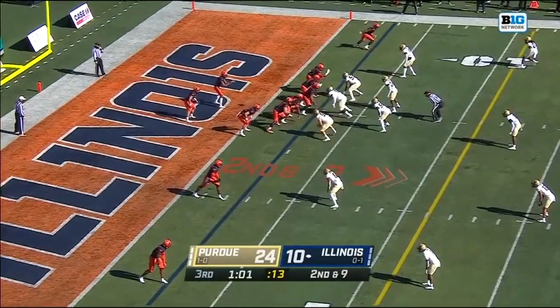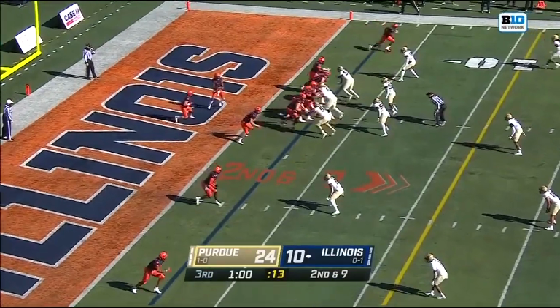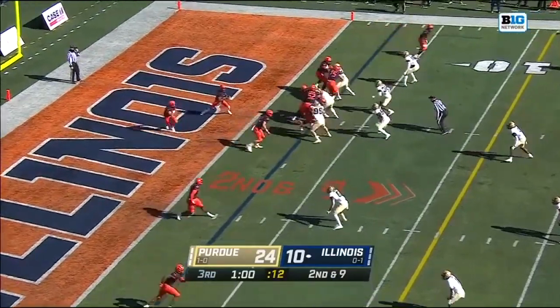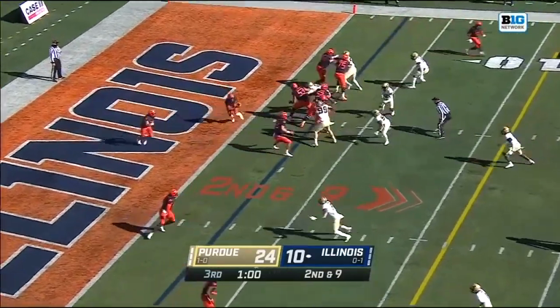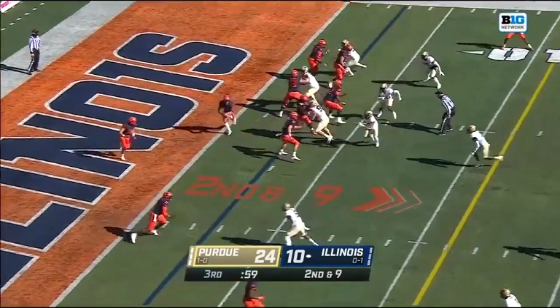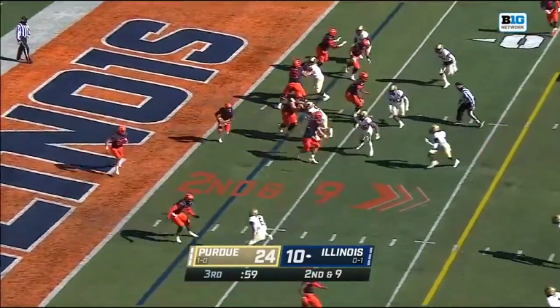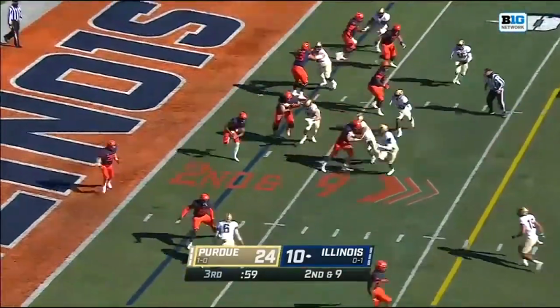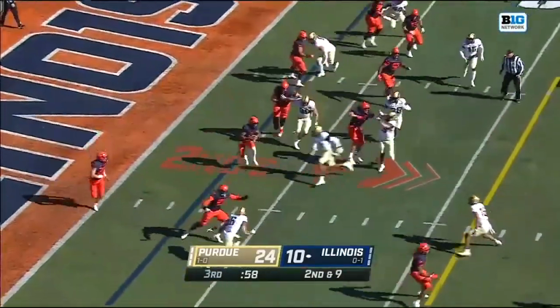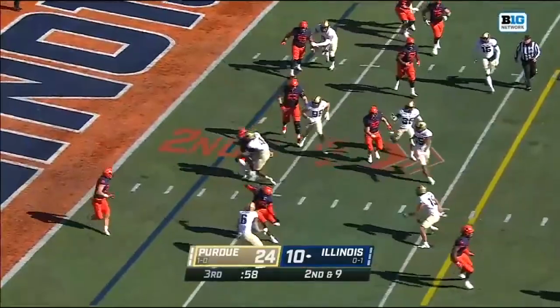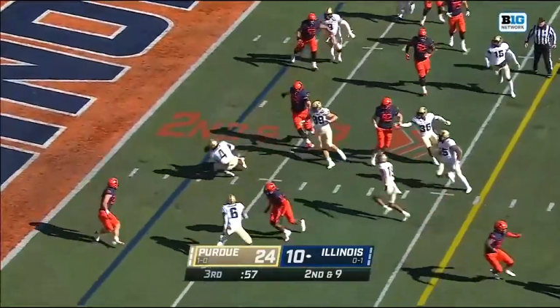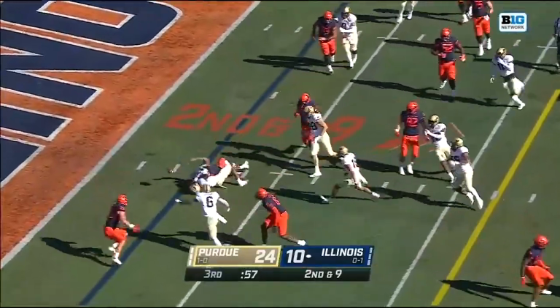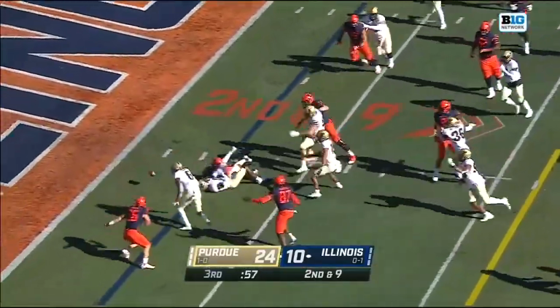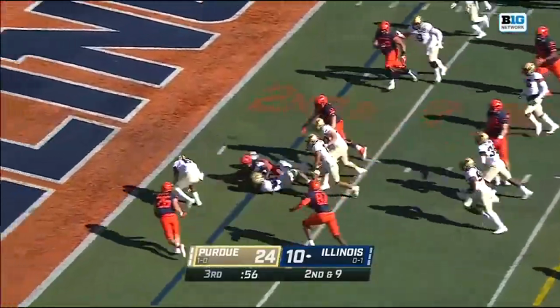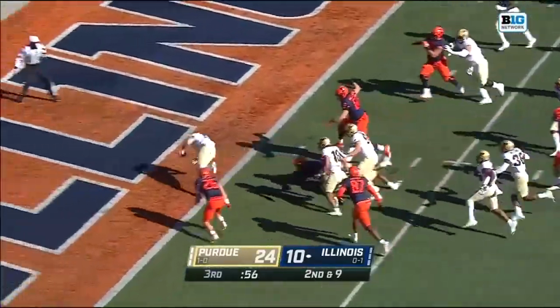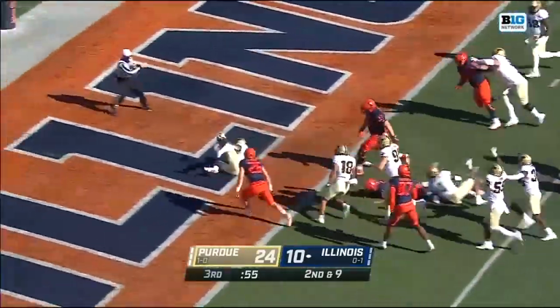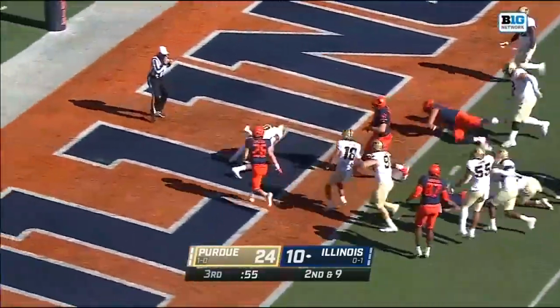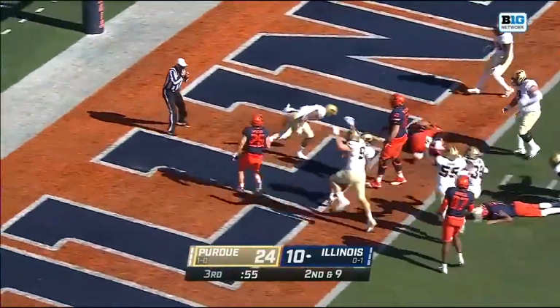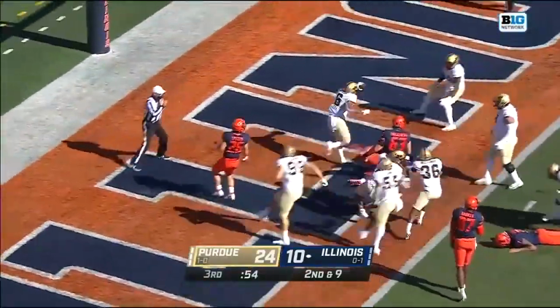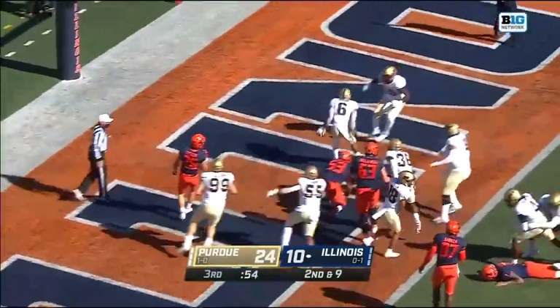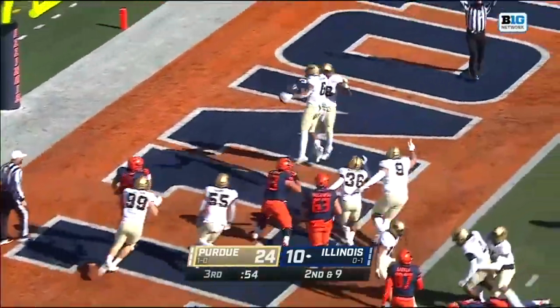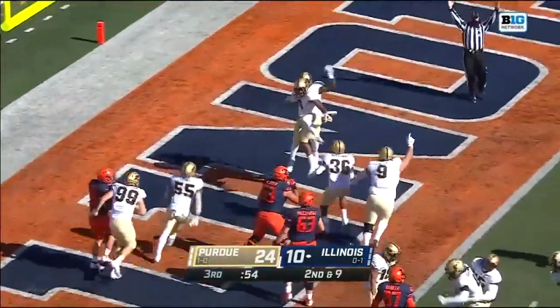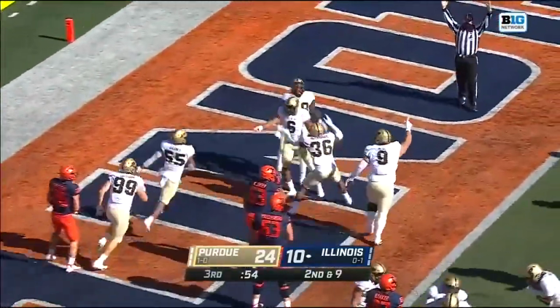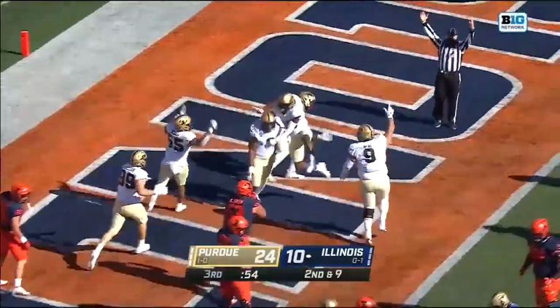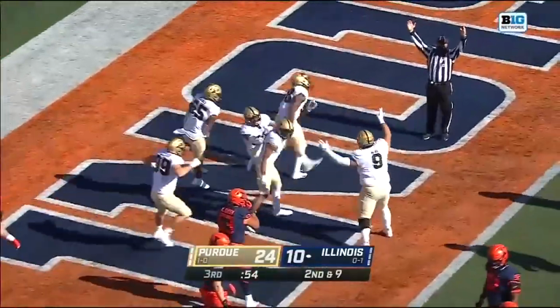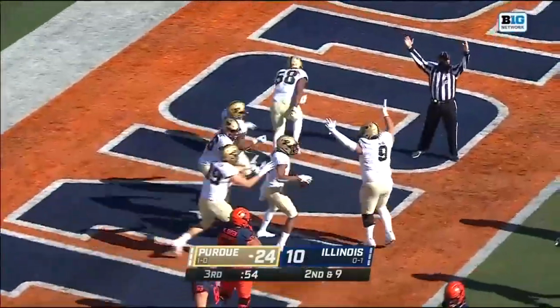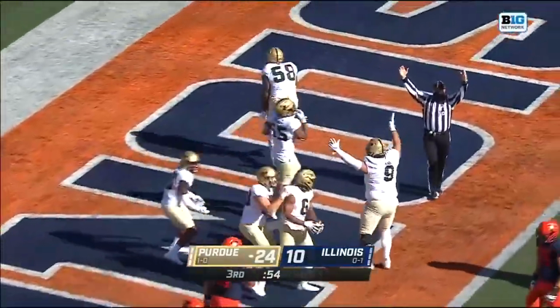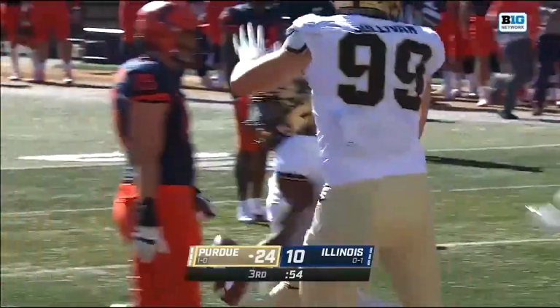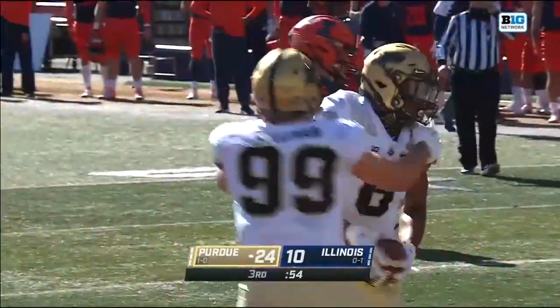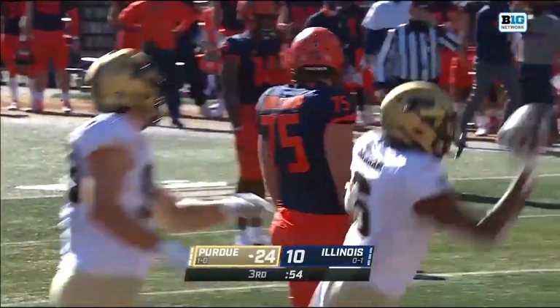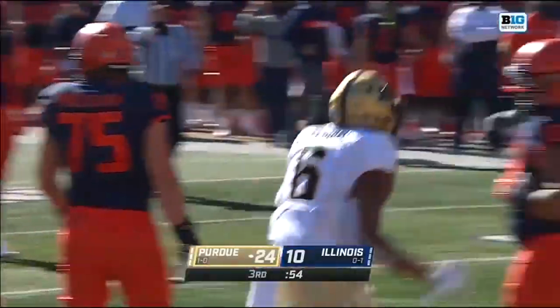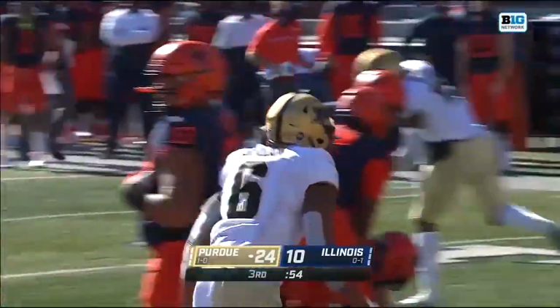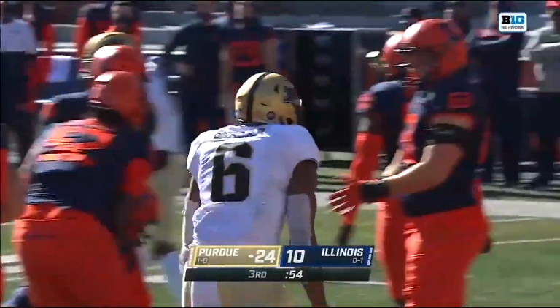One minute left in the third. An option play here, and he kept it, and the ball comes free! And picking it up in the end zone is Jalen Graham for a Purdue defensive touchdown.